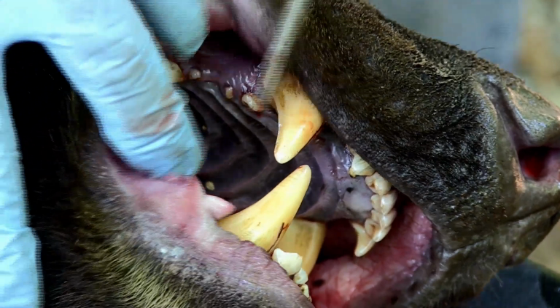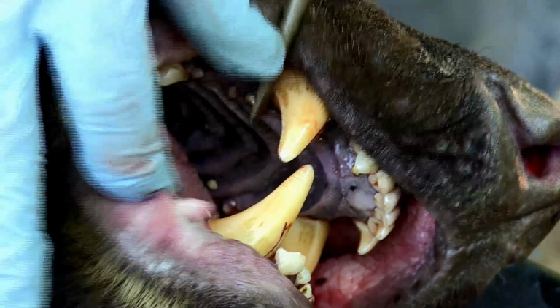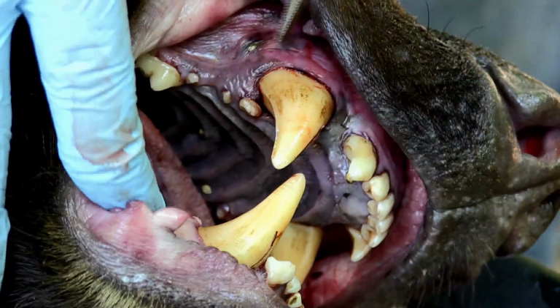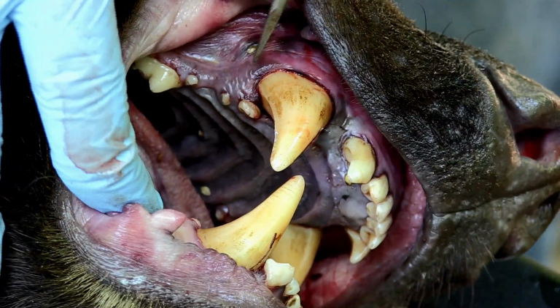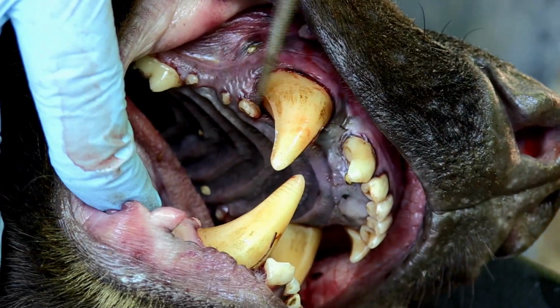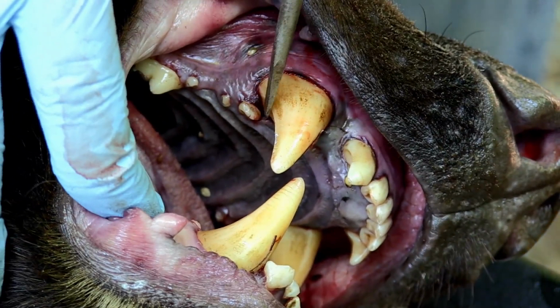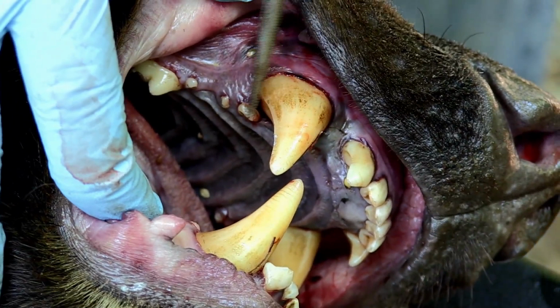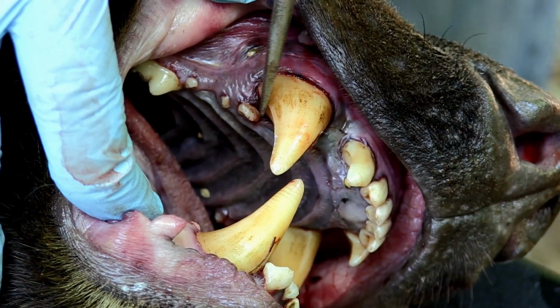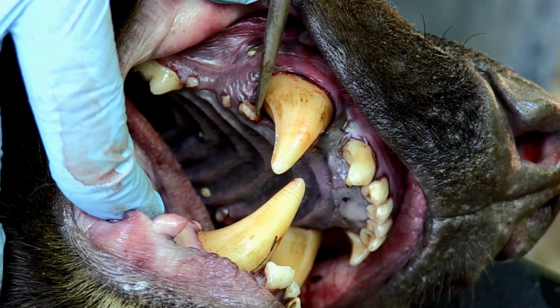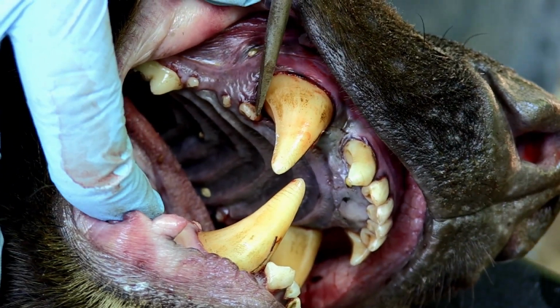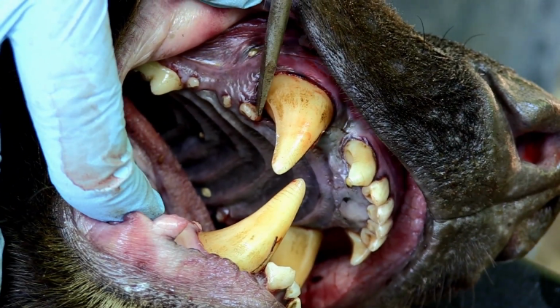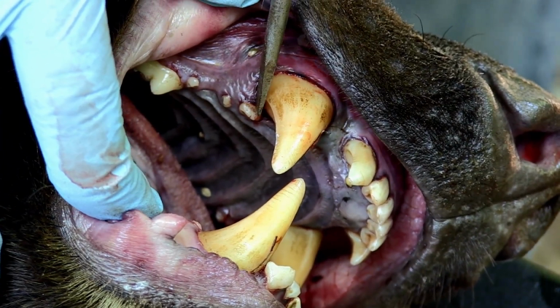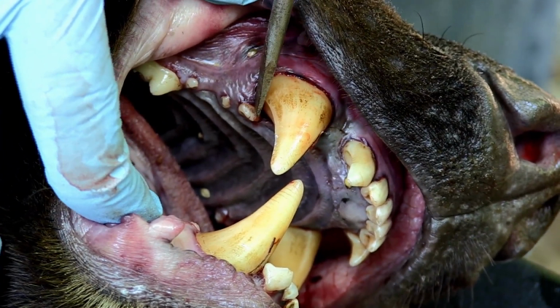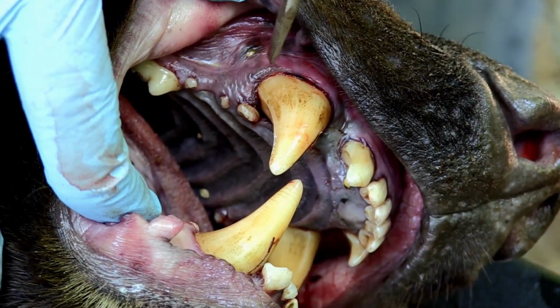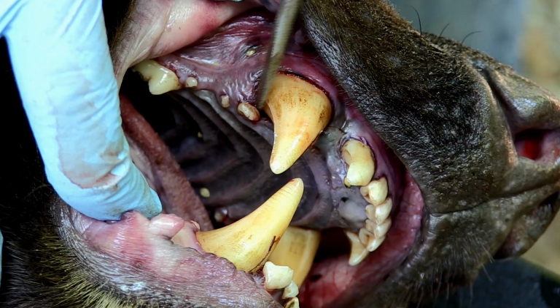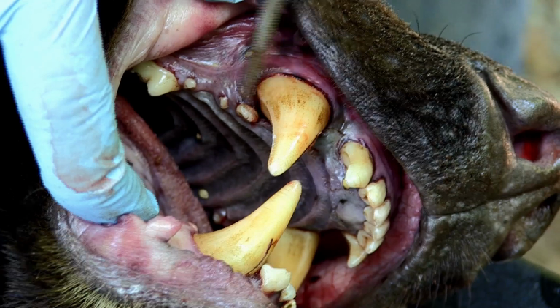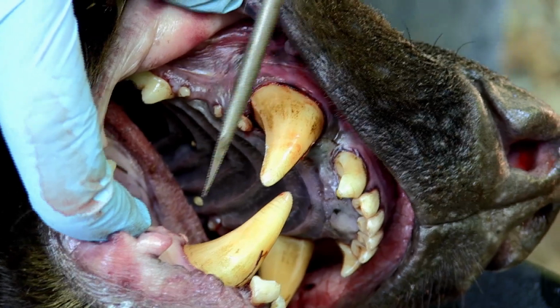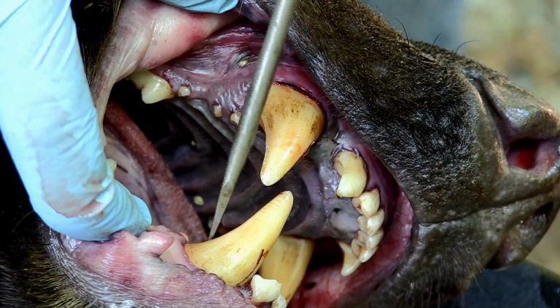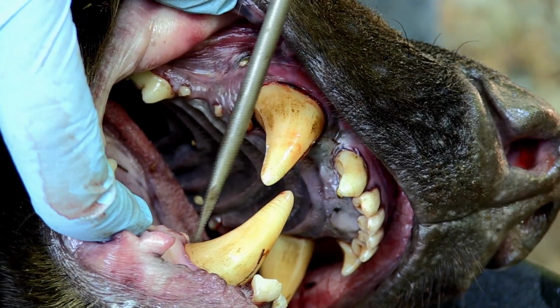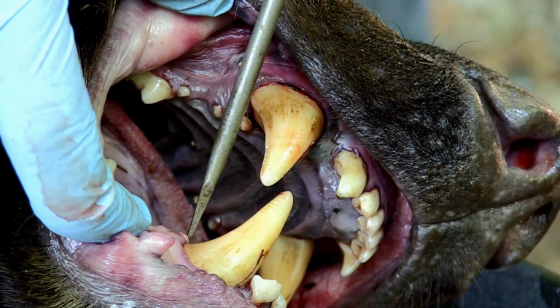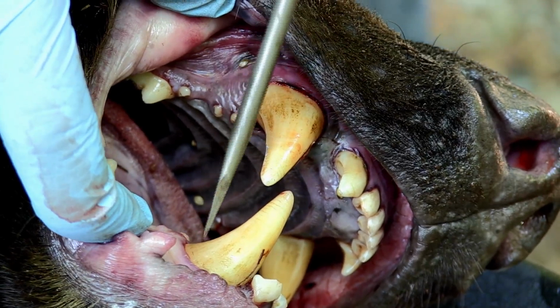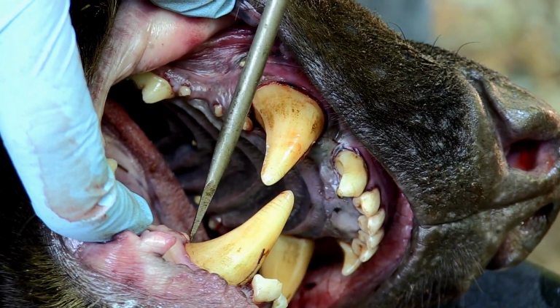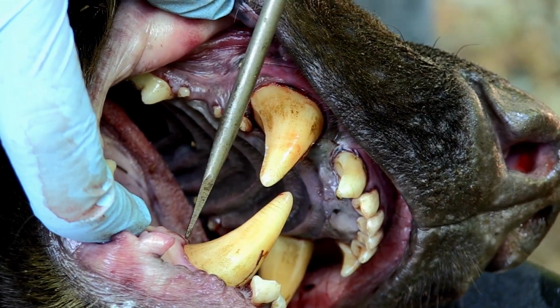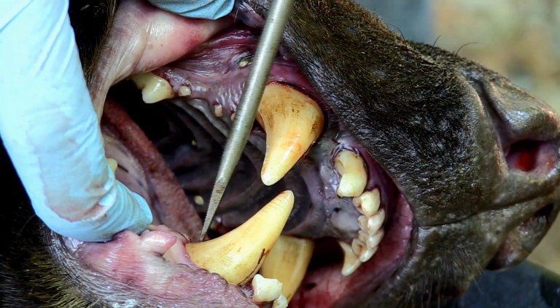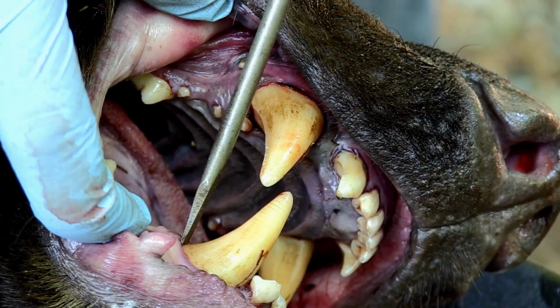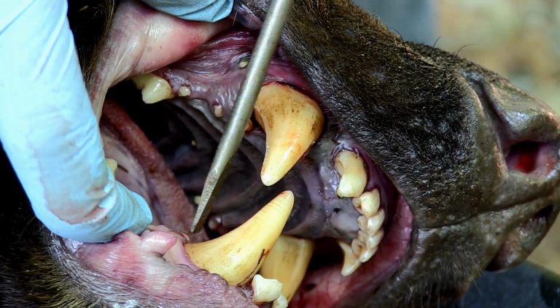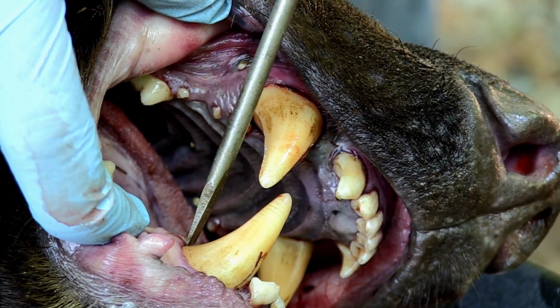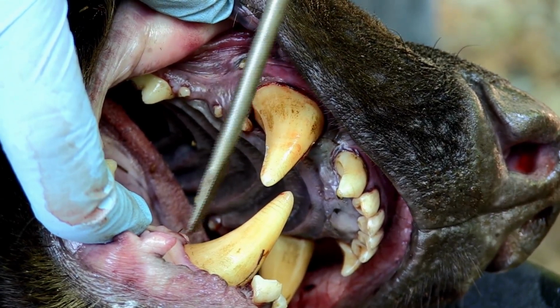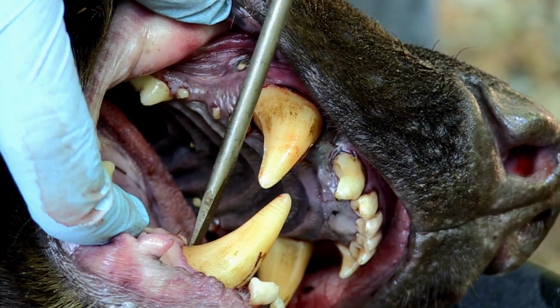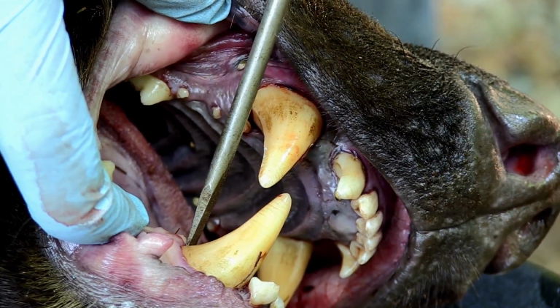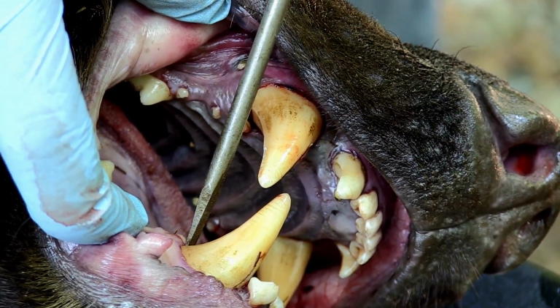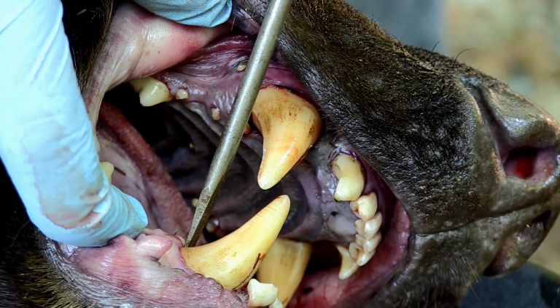While we prefer to try to get the tooth in the upper part, if you cannot, you can also try to pull the tooth that's in the lower part behind the lower canine.